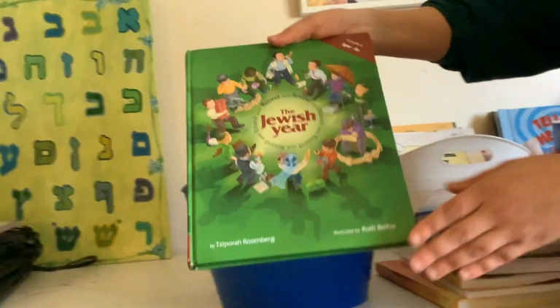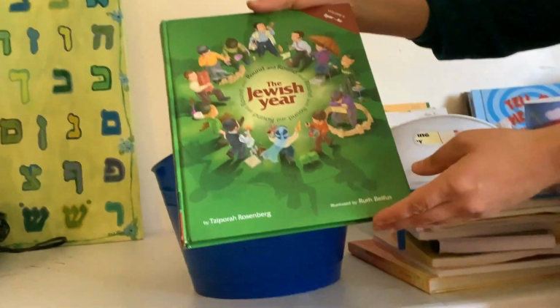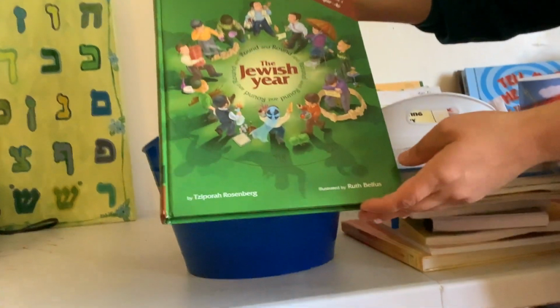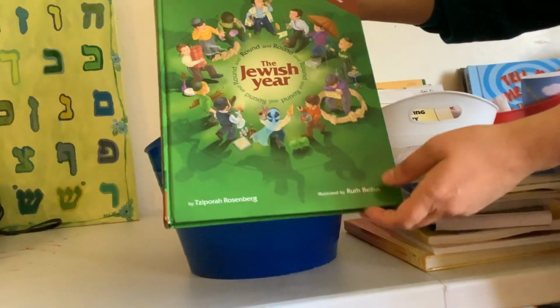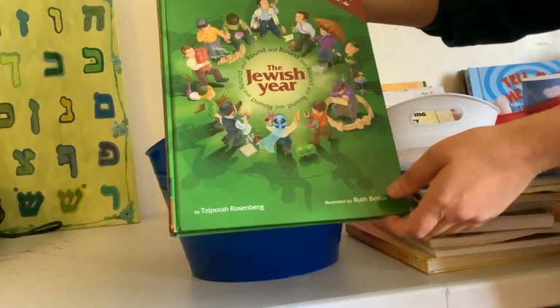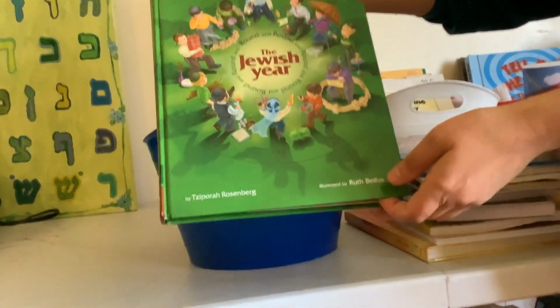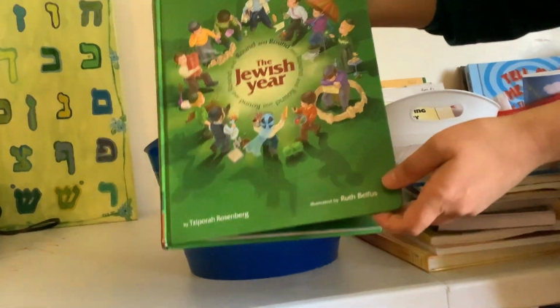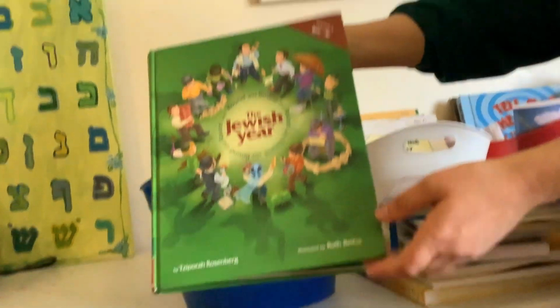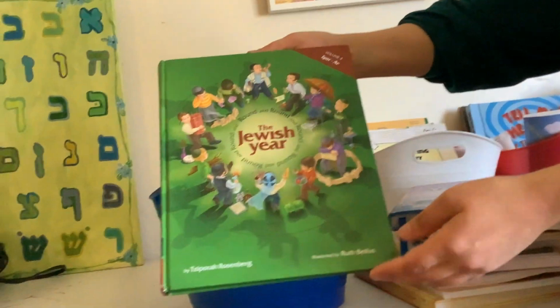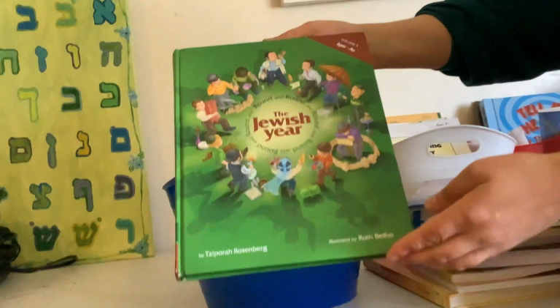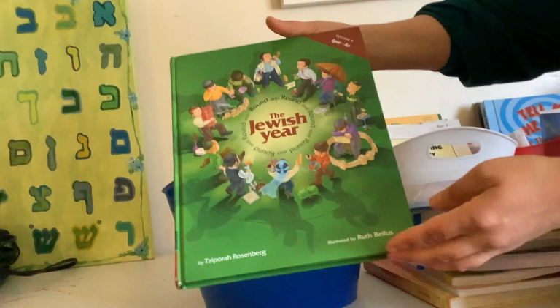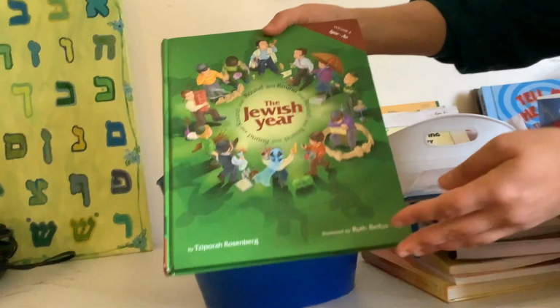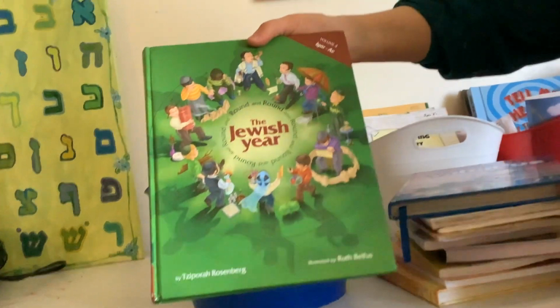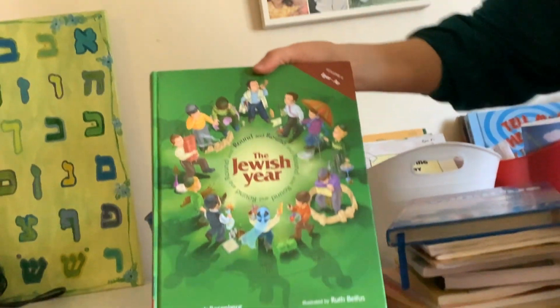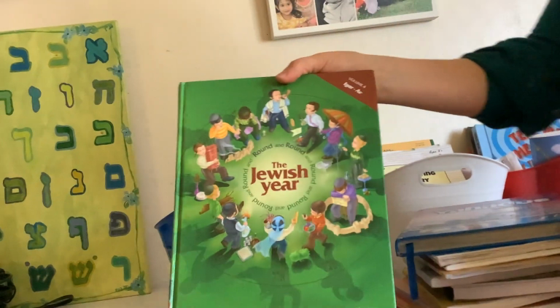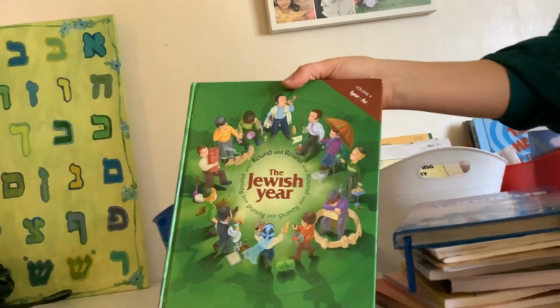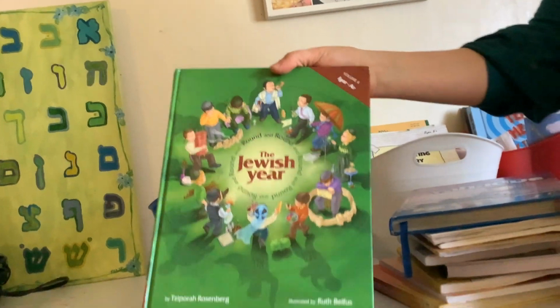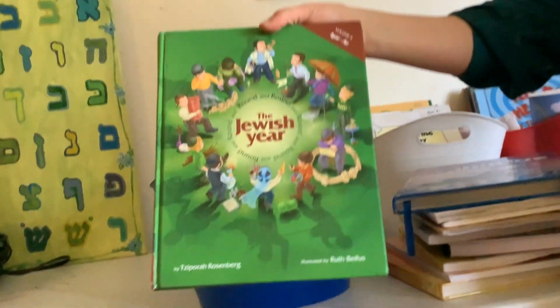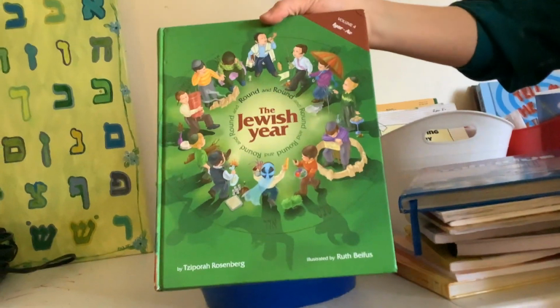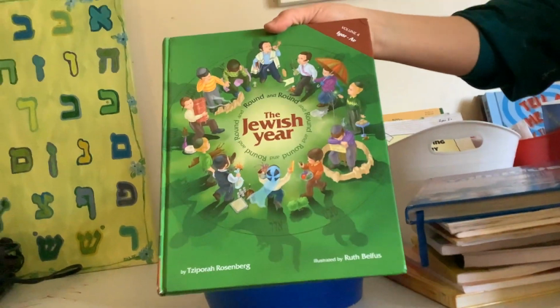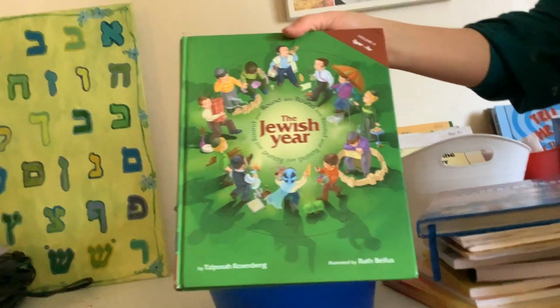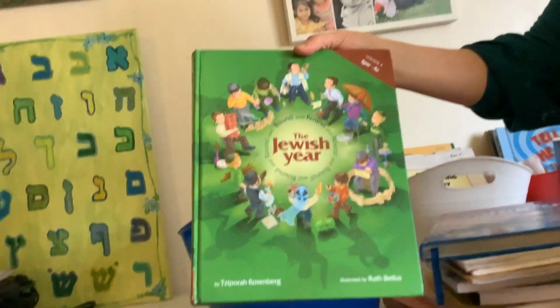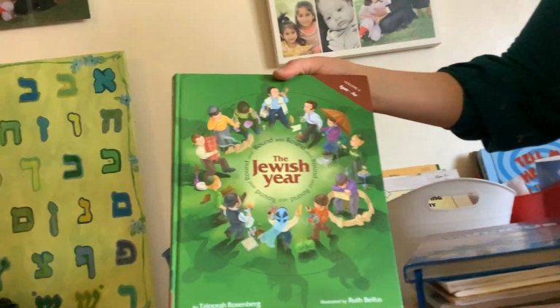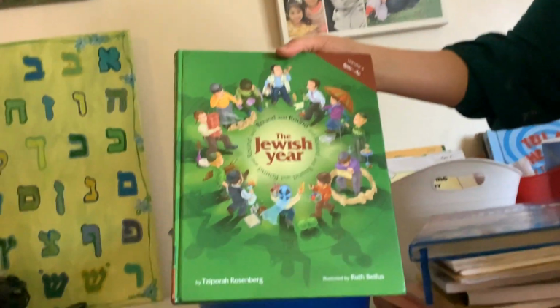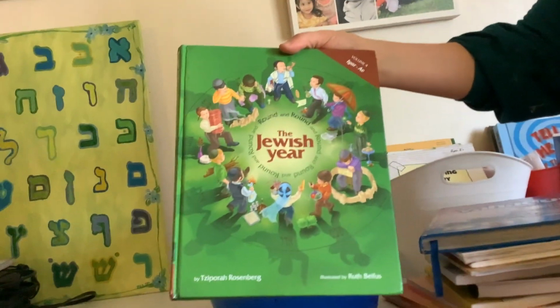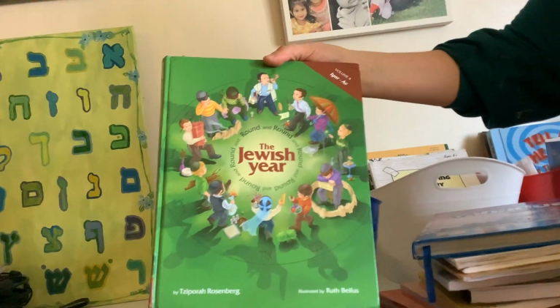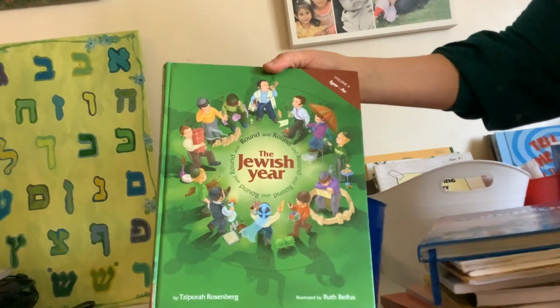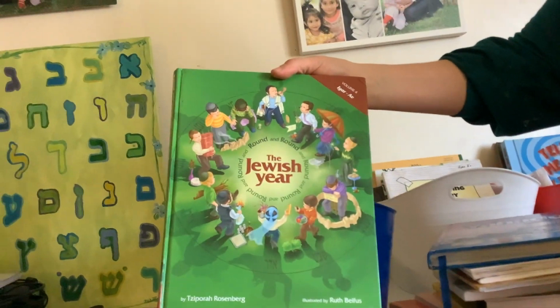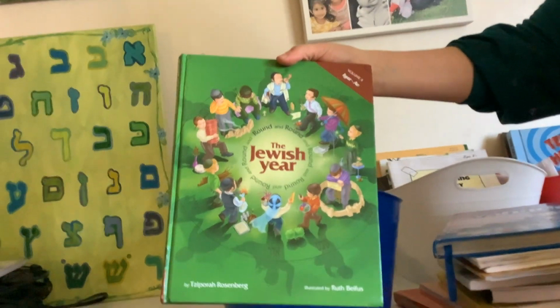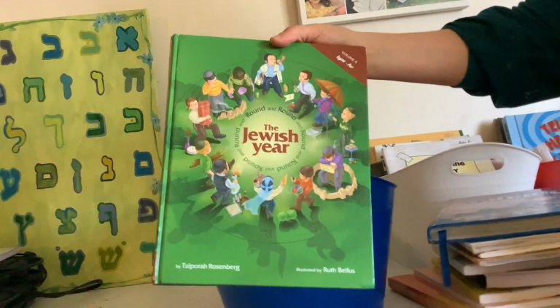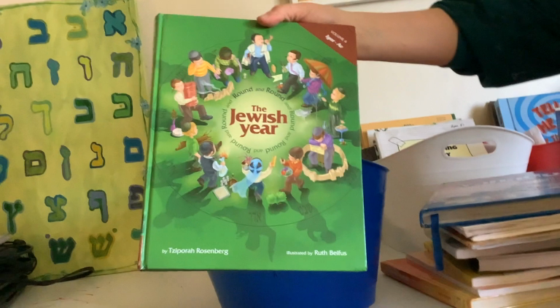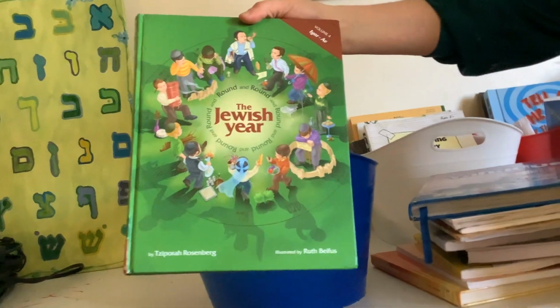We also have Round the Jewish Year — it's a great book, really for everyone. About once a month we go through it and see what's coming up for the month.